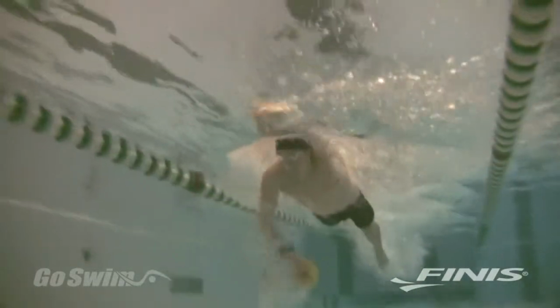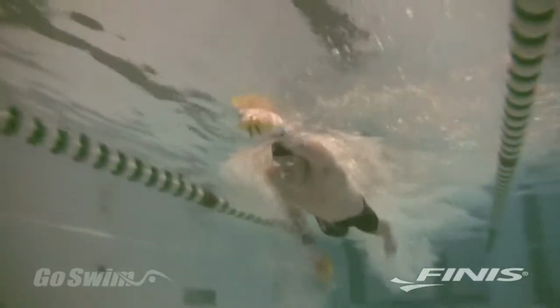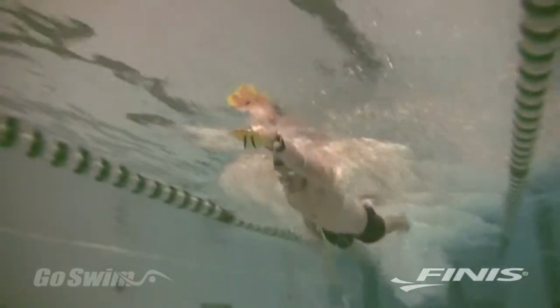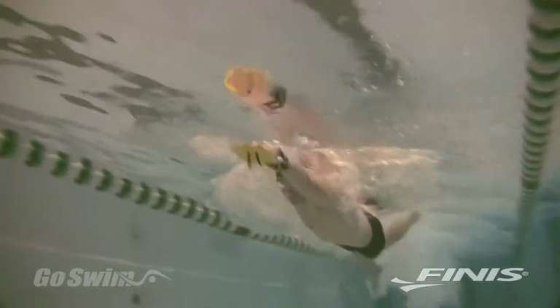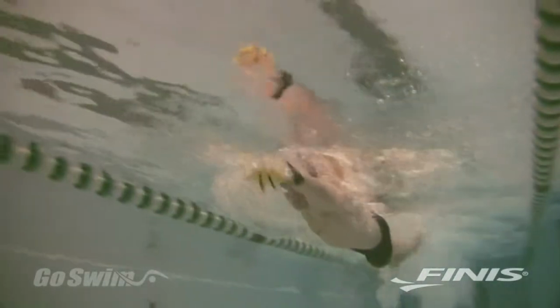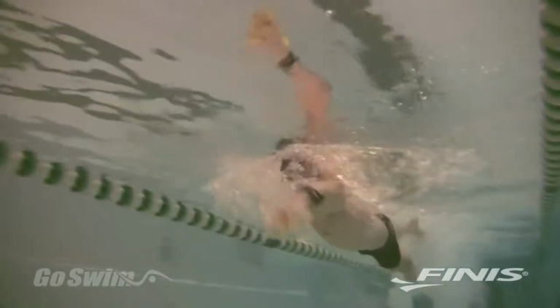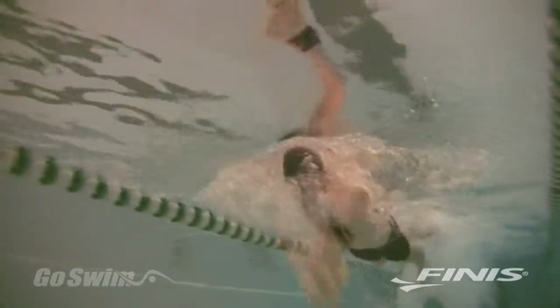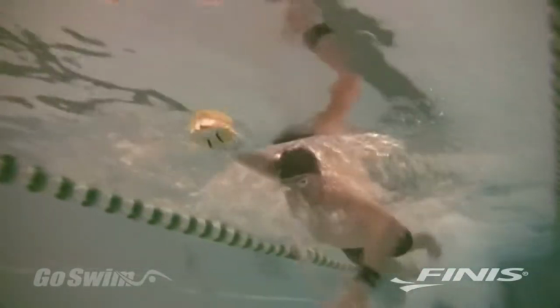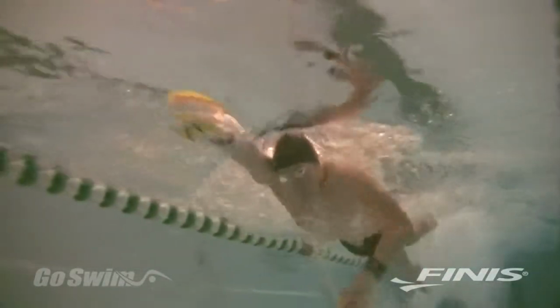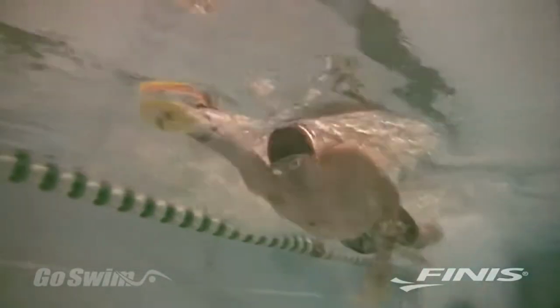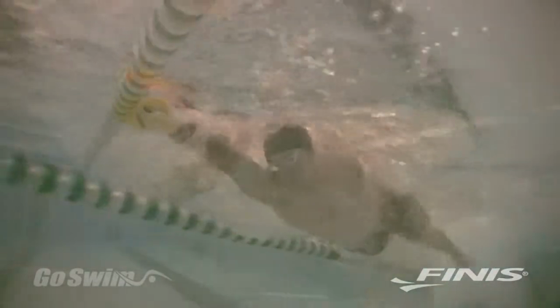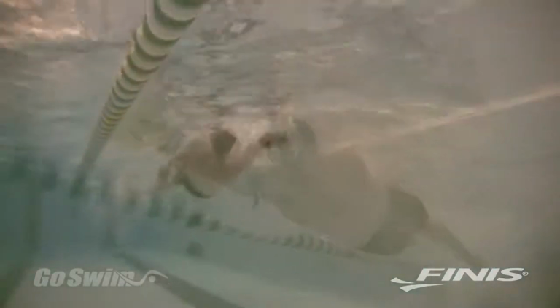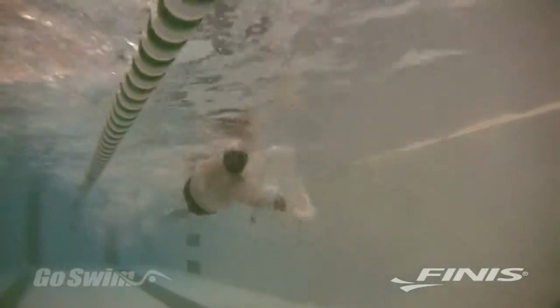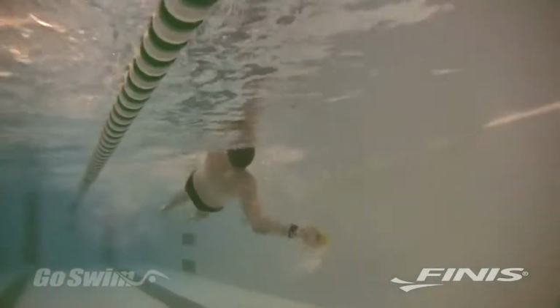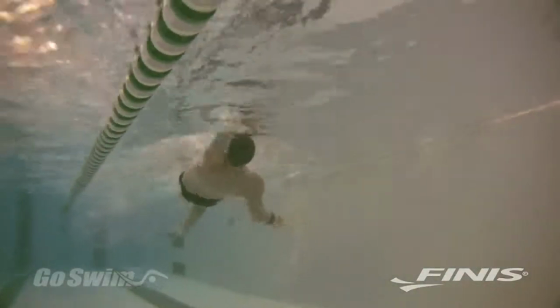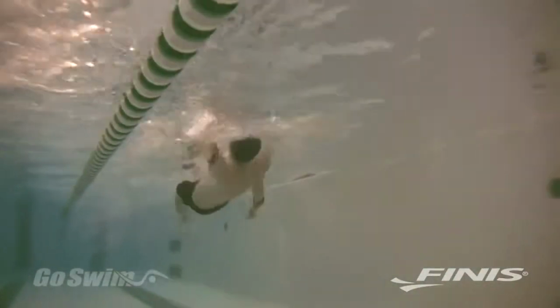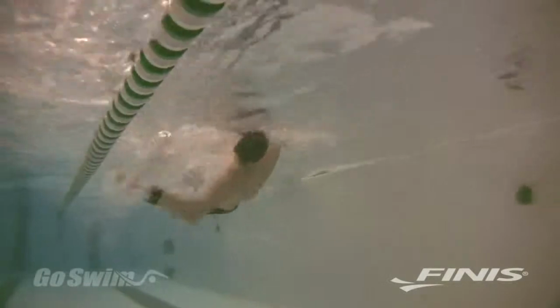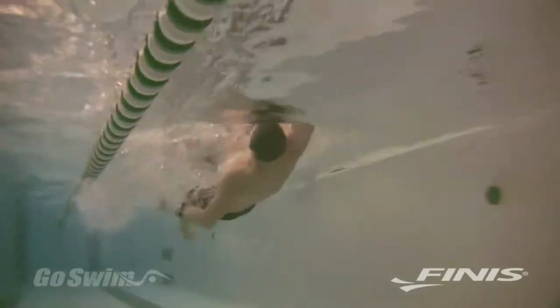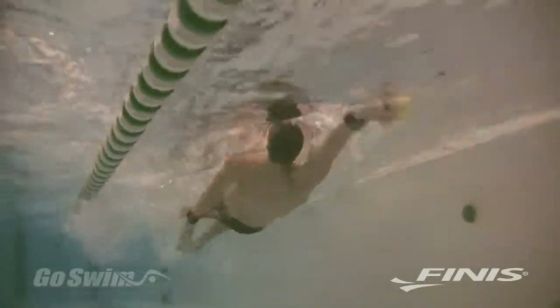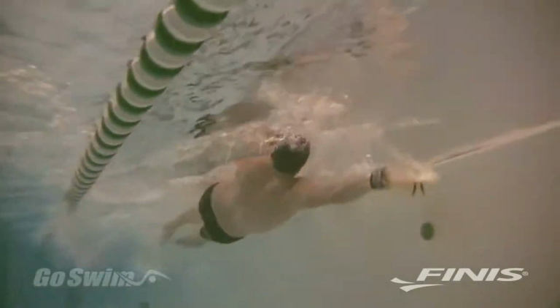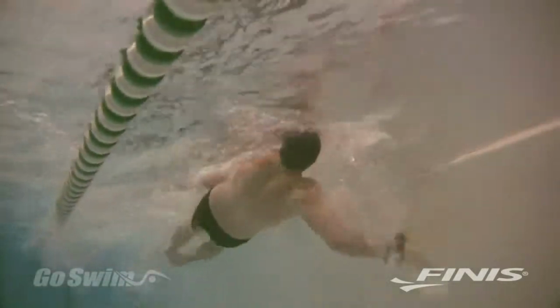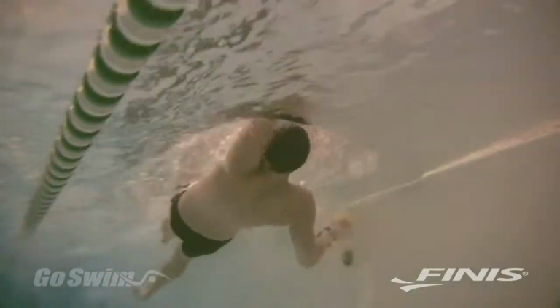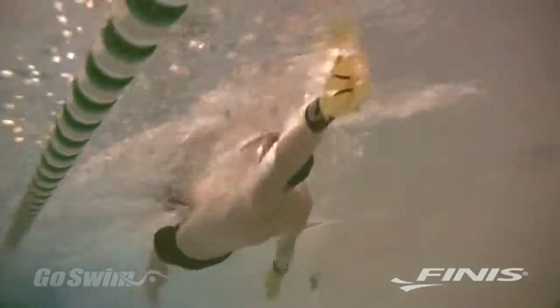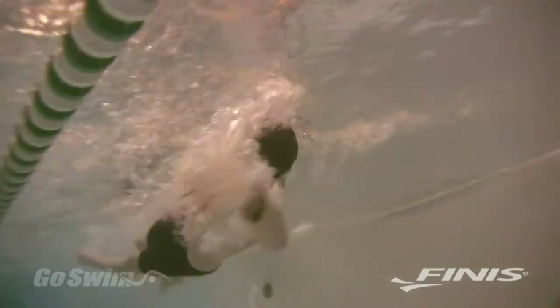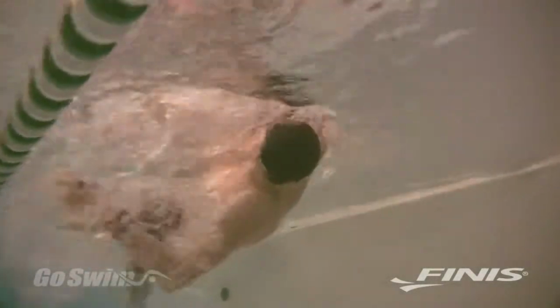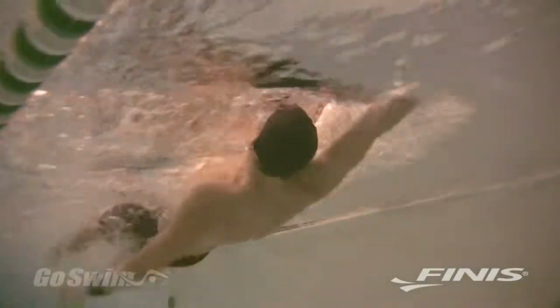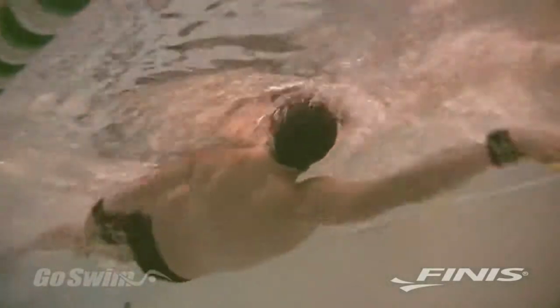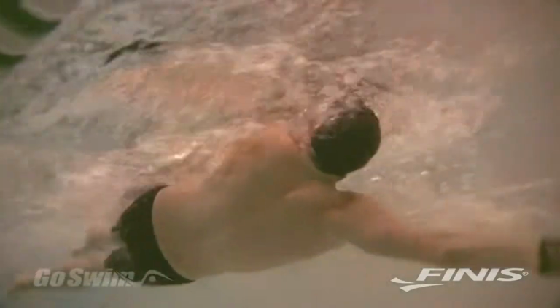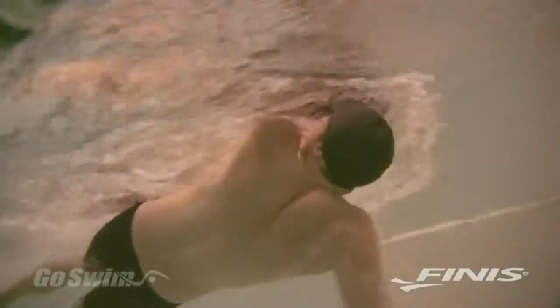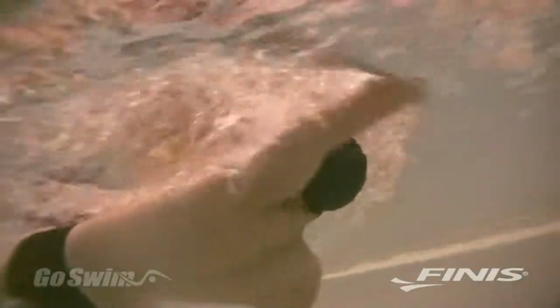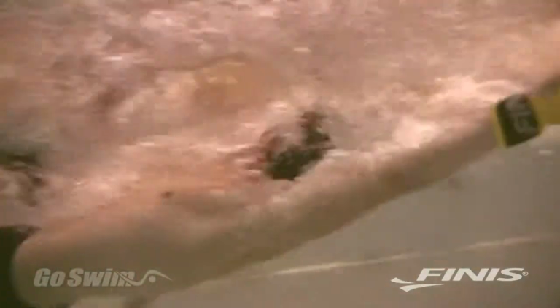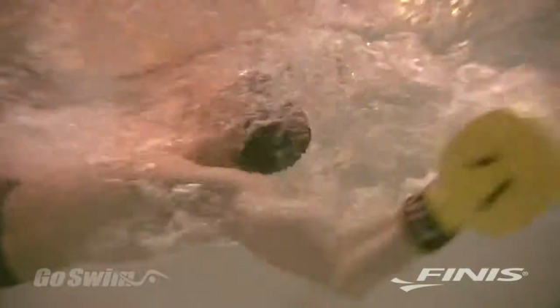While the Bolster is primarily a freestyle paddle, it can be used for all other strokes, especially backstroke, where it helps you catch and throw water.